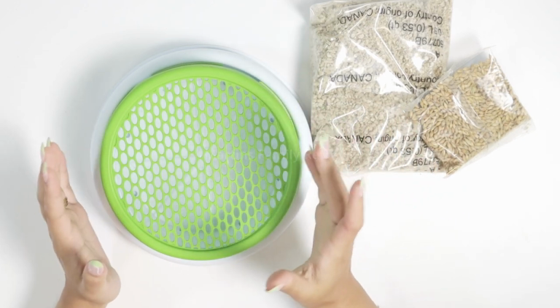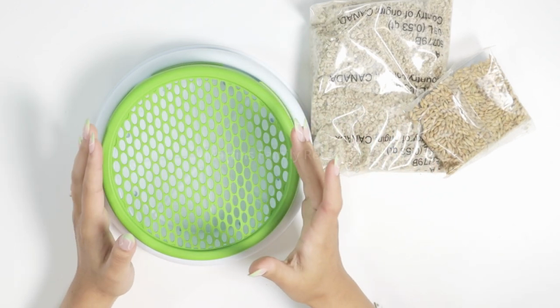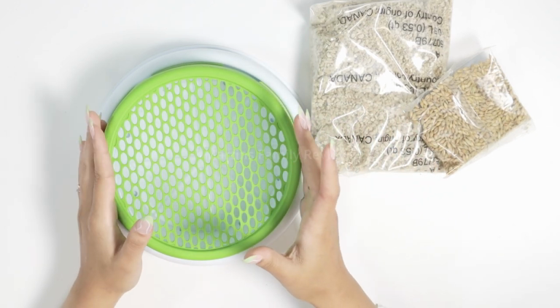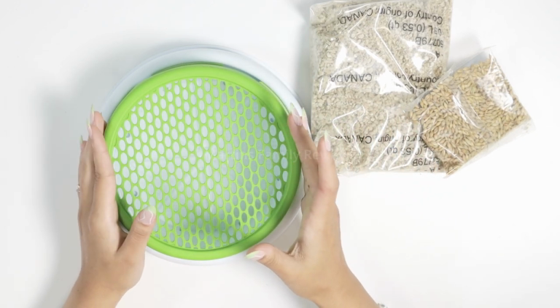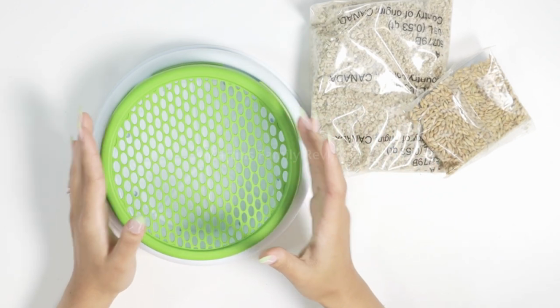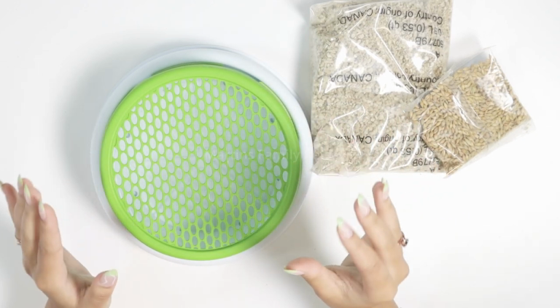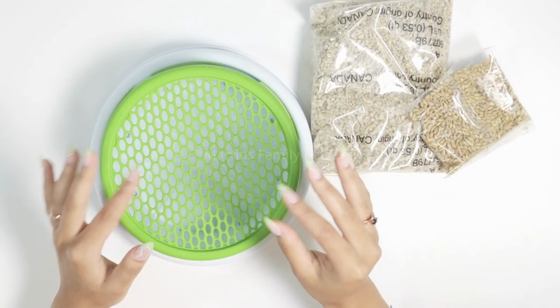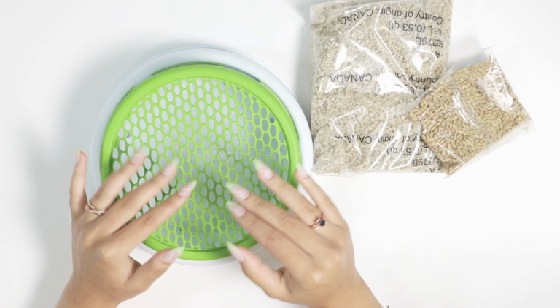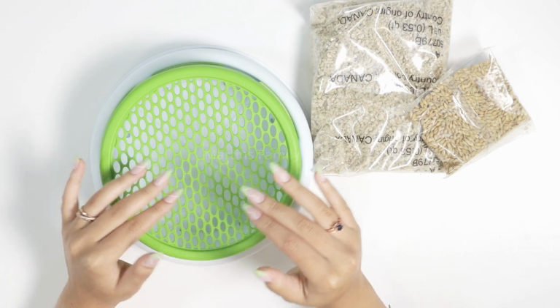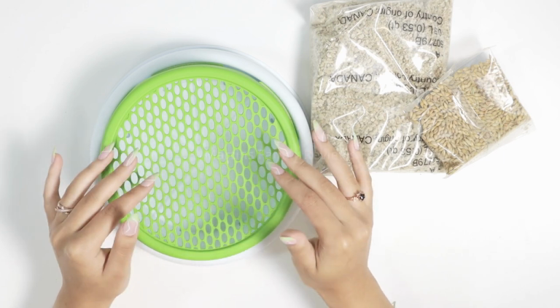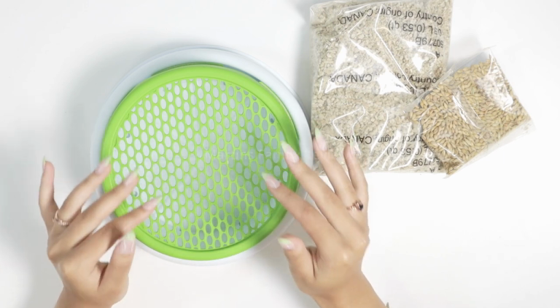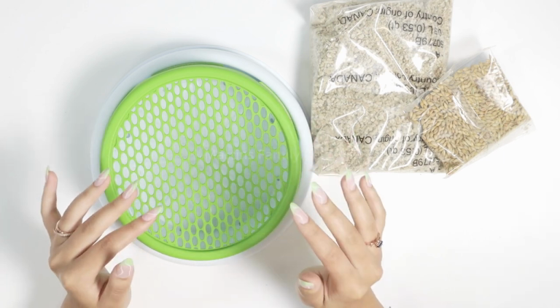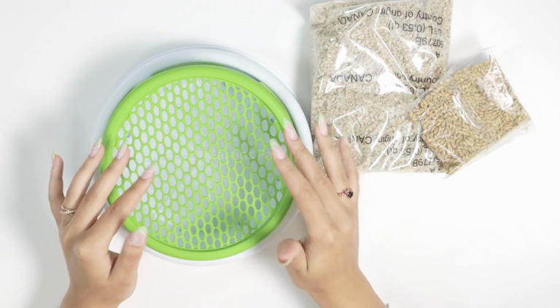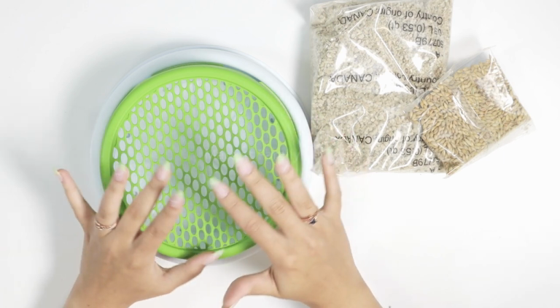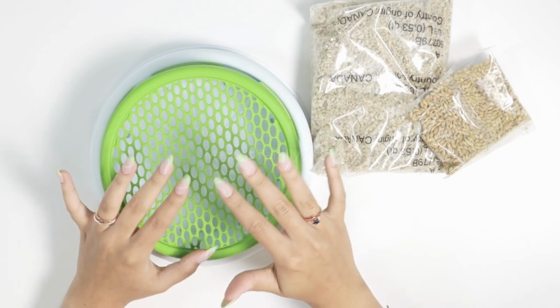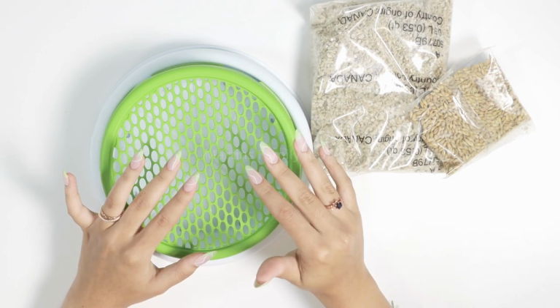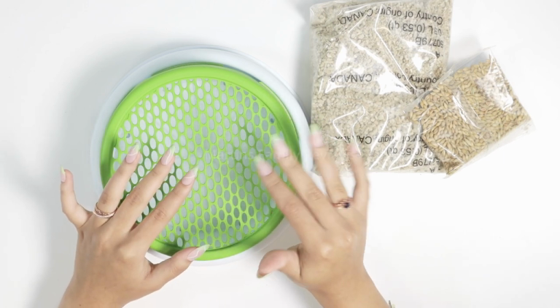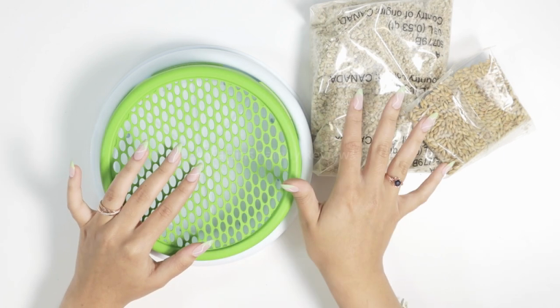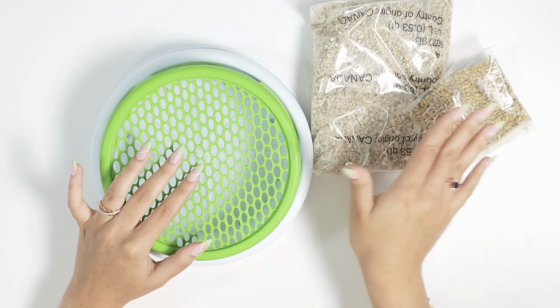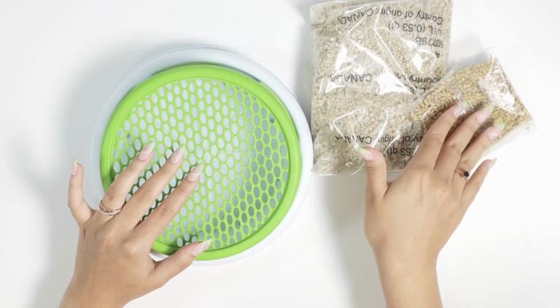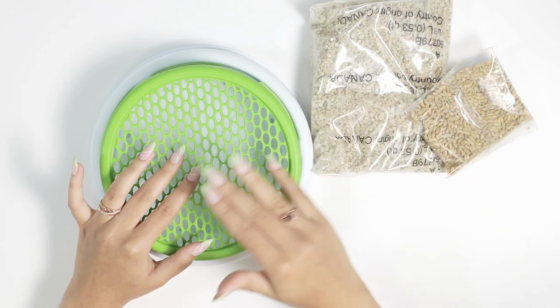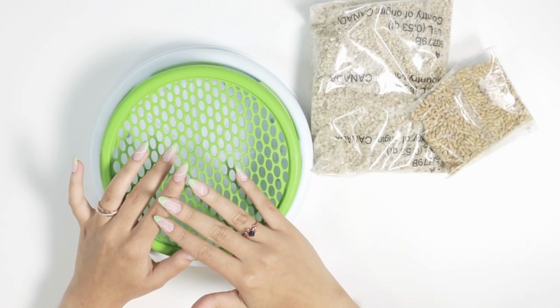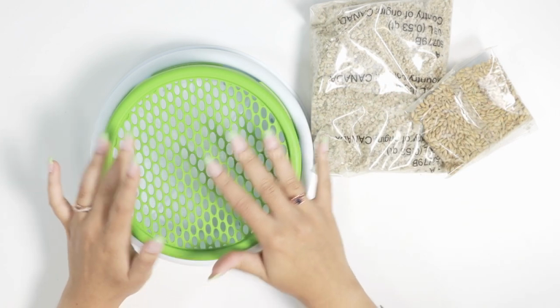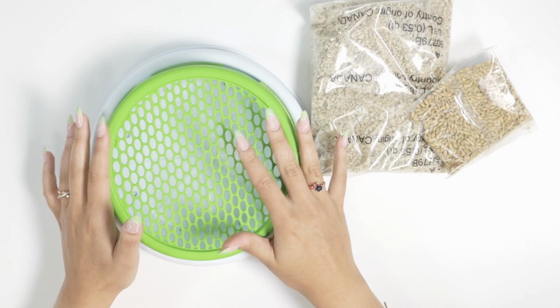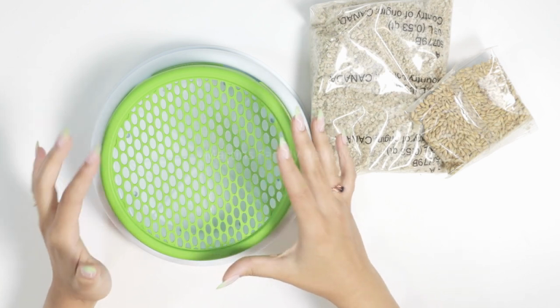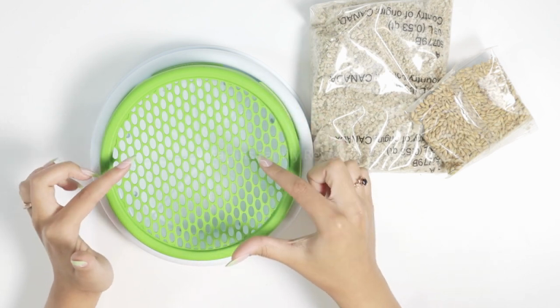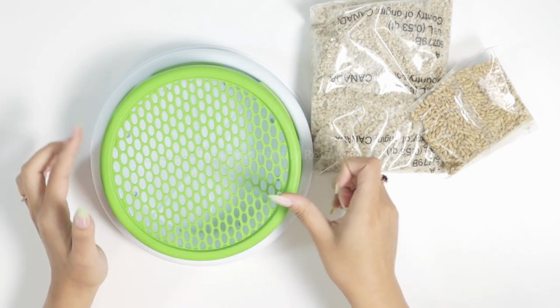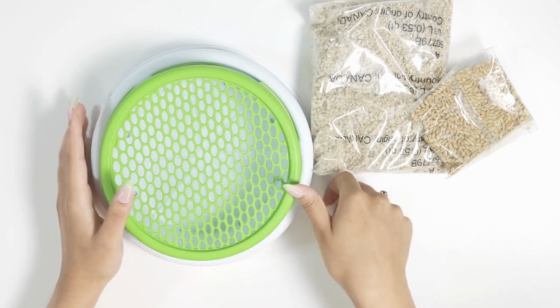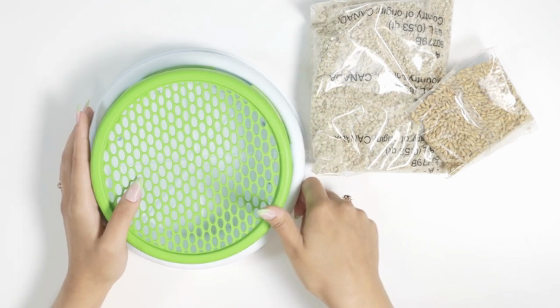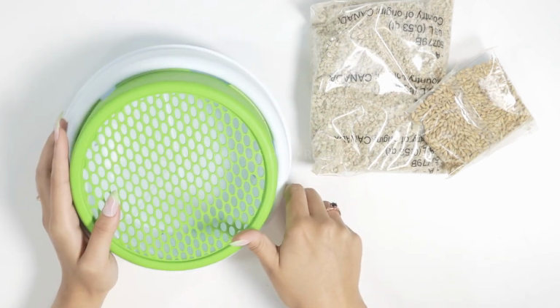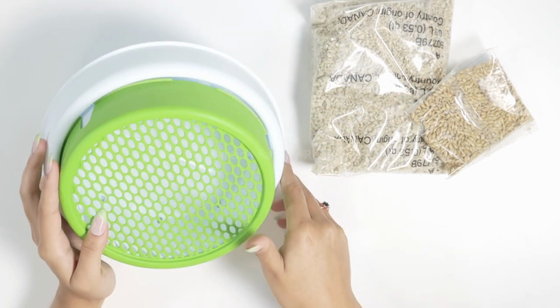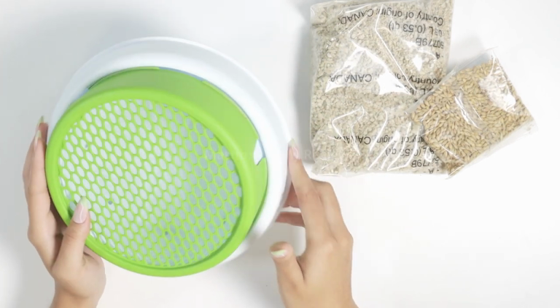I absolutely adore this feature because our cats love playing with dirt, and when they eat grass or cat grass it gets everywhere, so I definitely recommend this product. It is incredible.